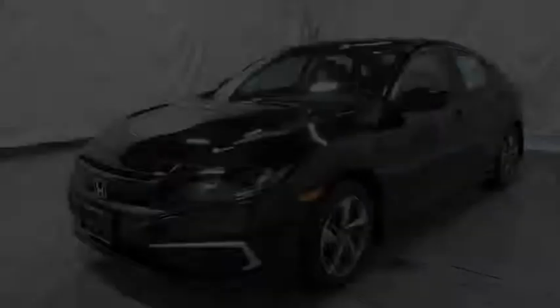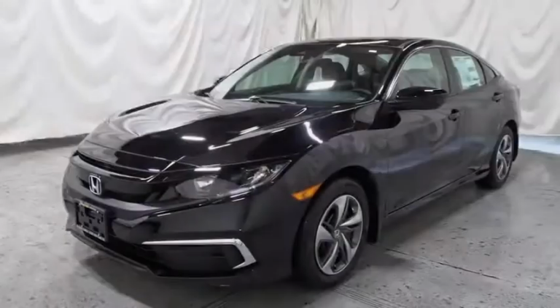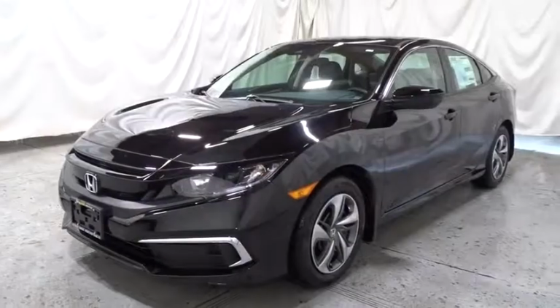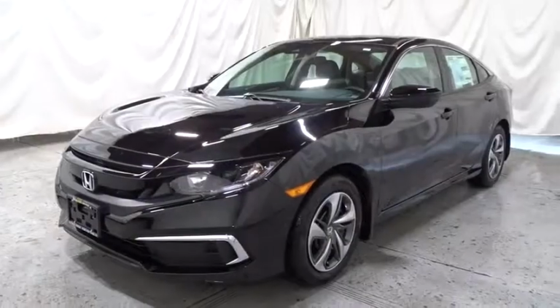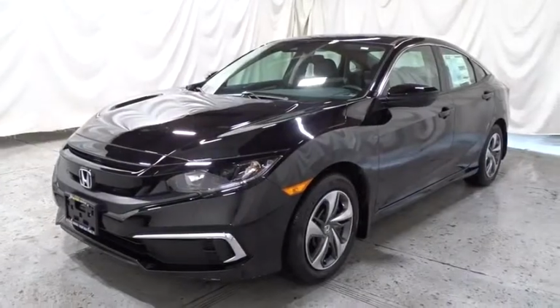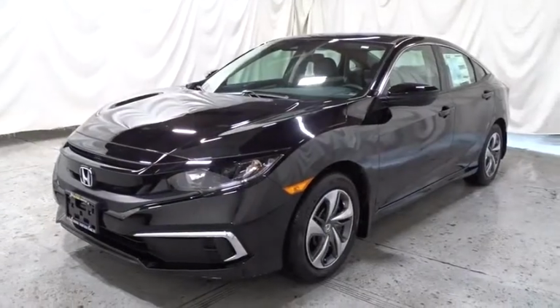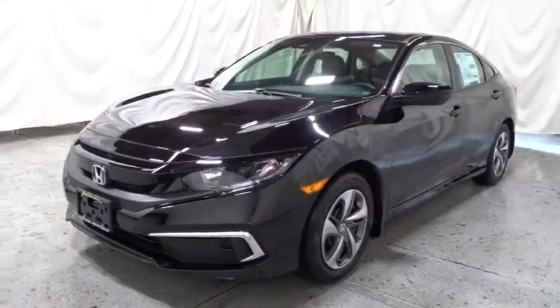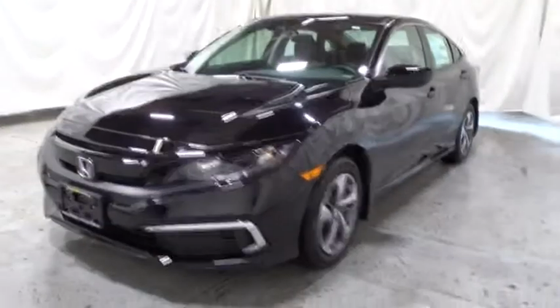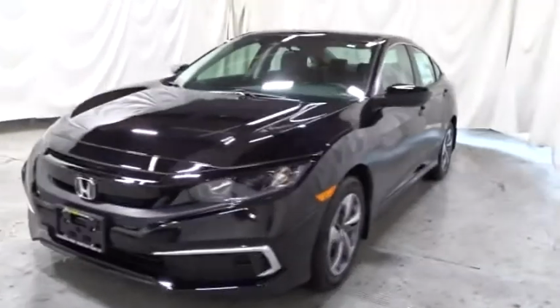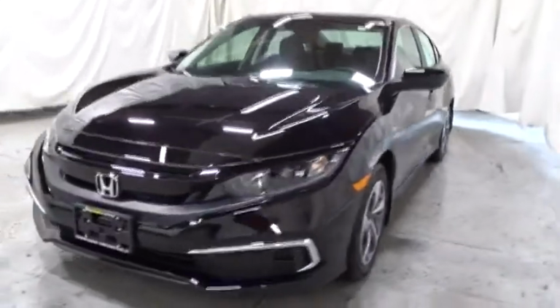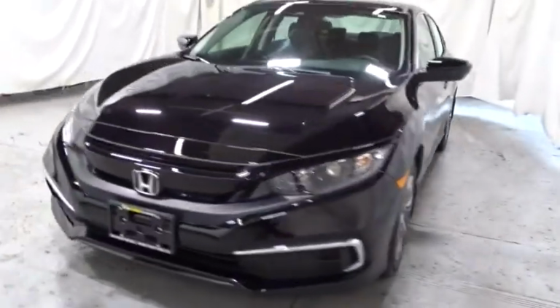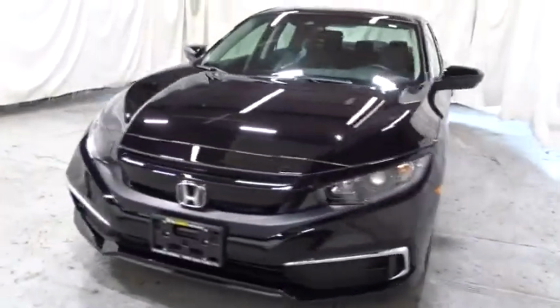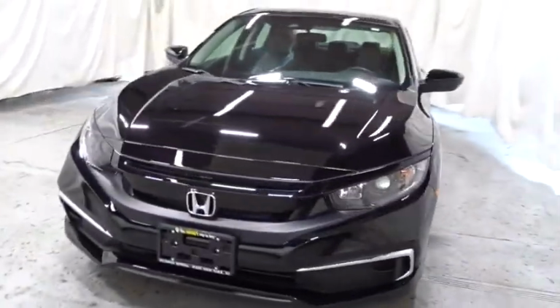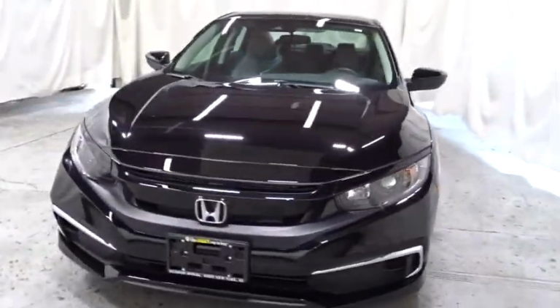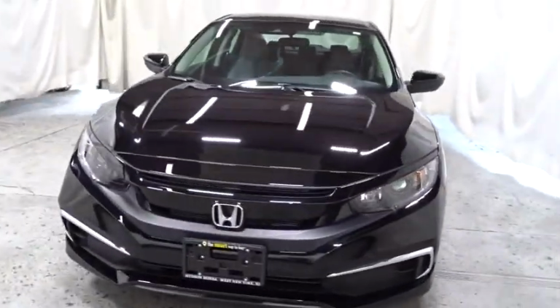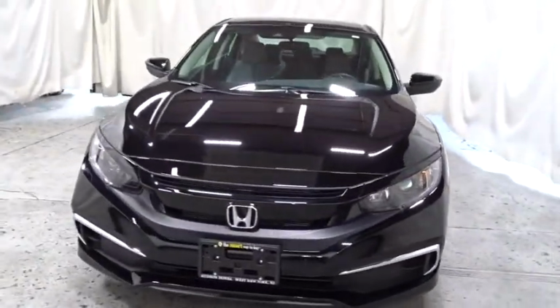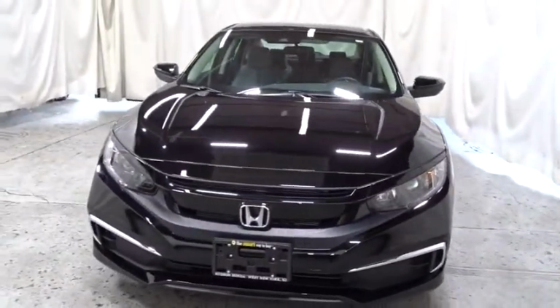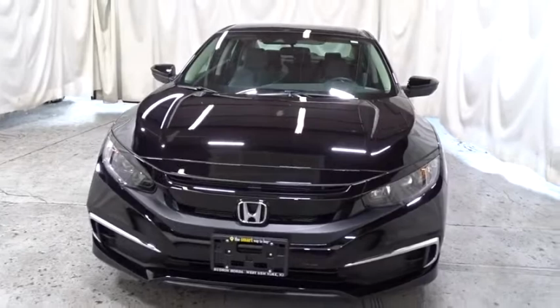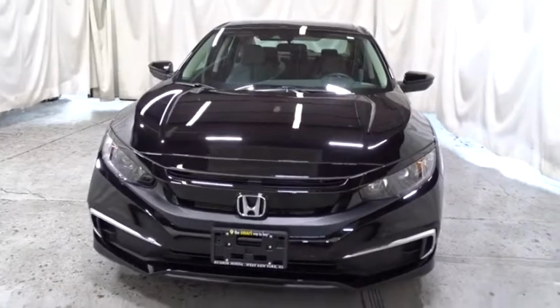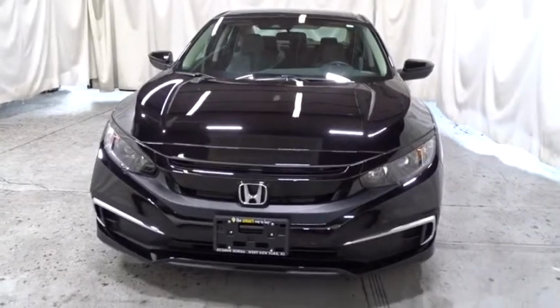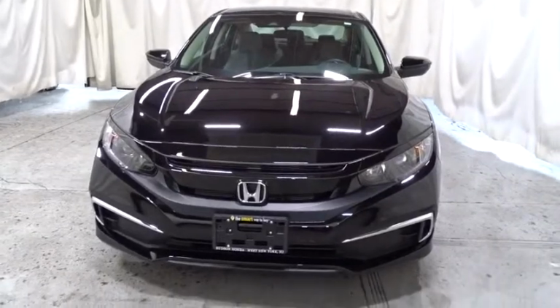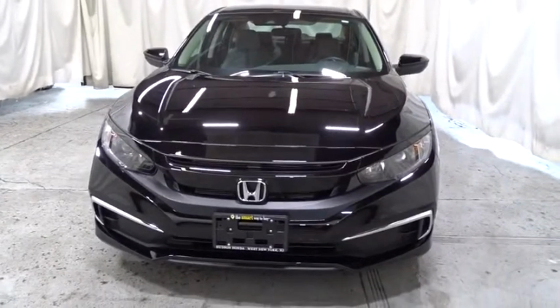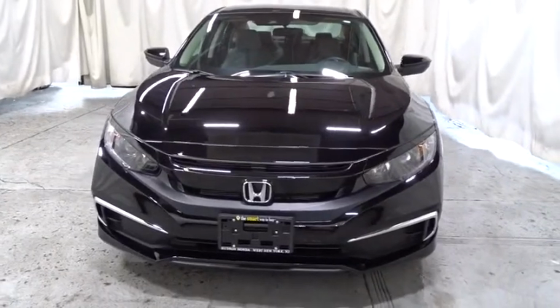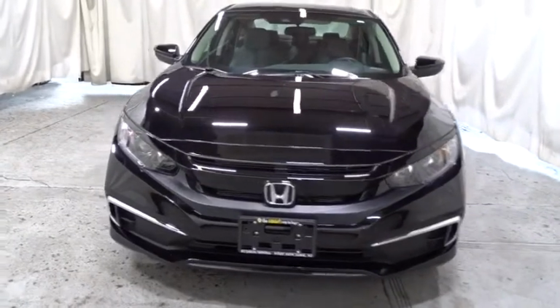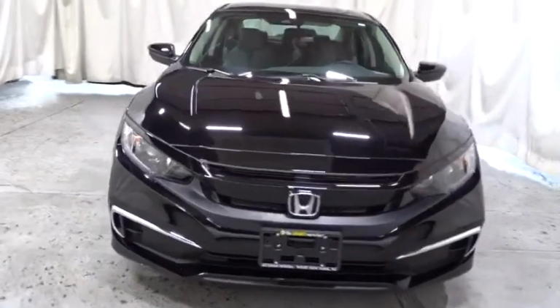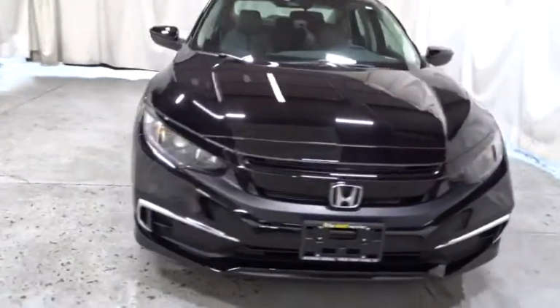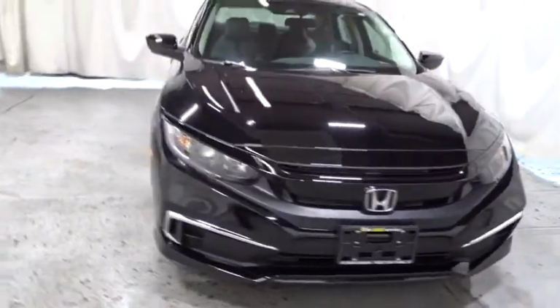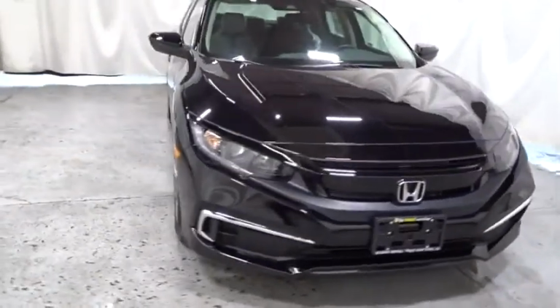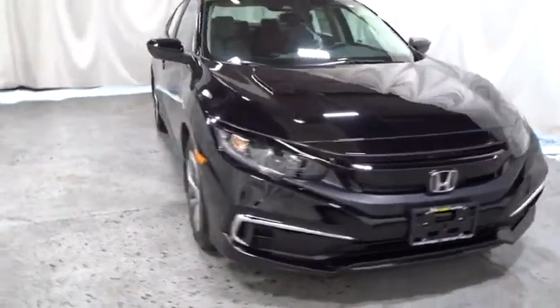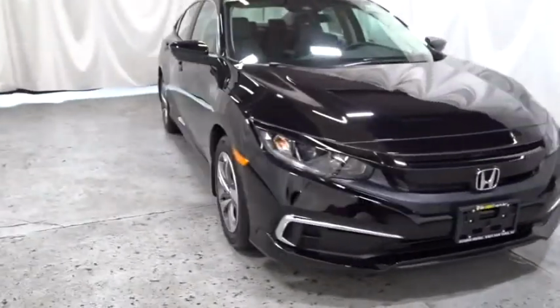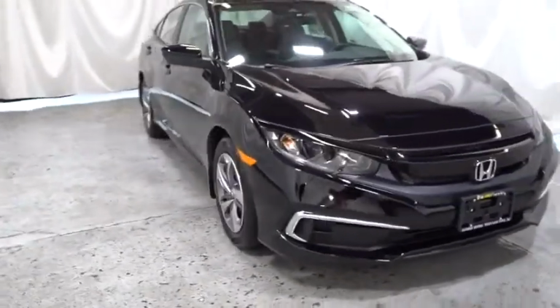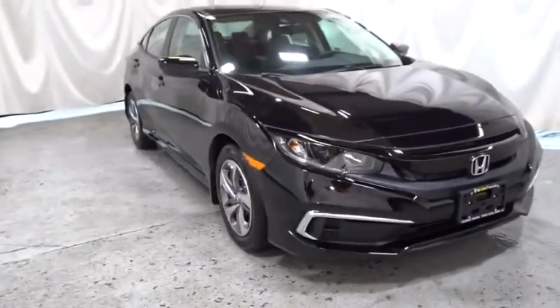2019 Honda Civic. Practical, awesome gas mileage, and incredibly reliable. This vehicle has less than 100 miles.